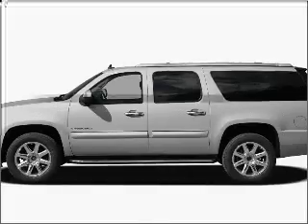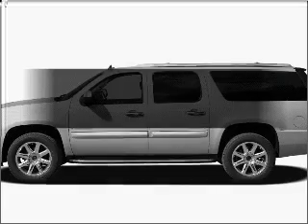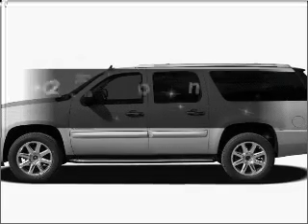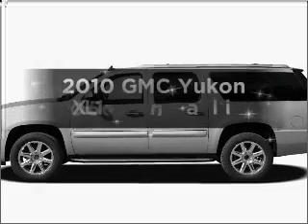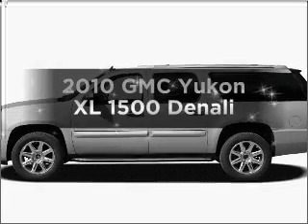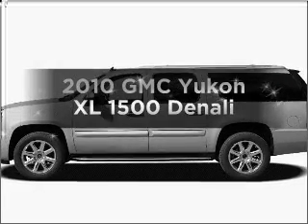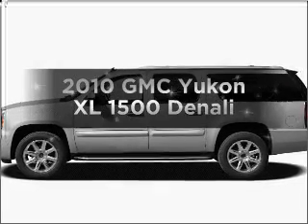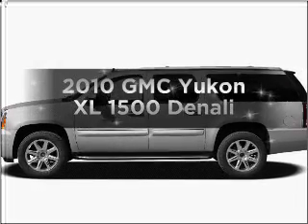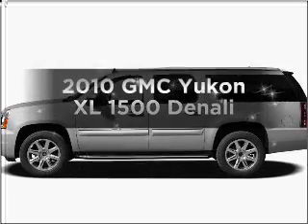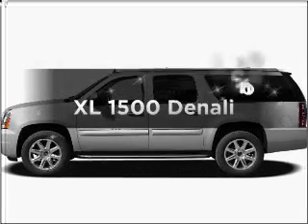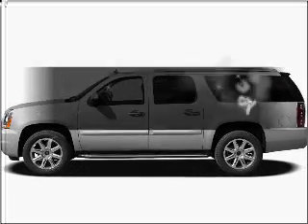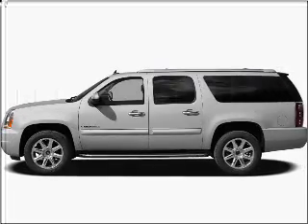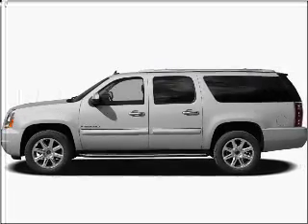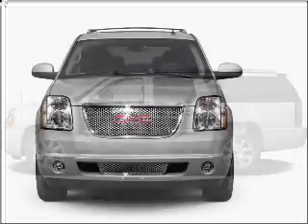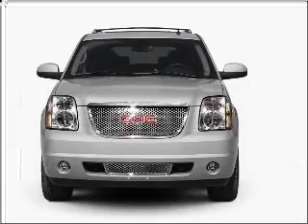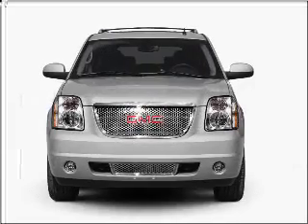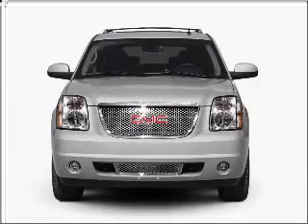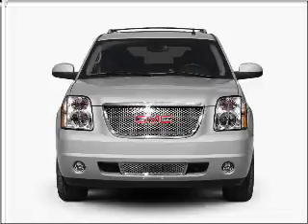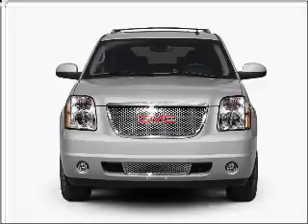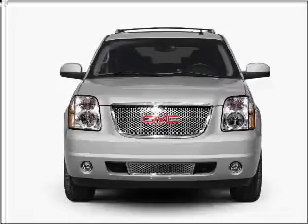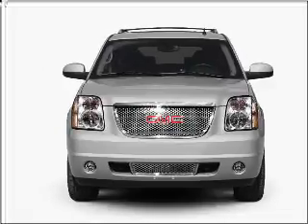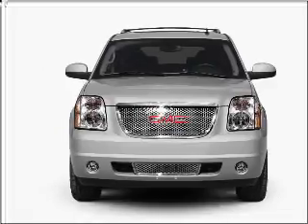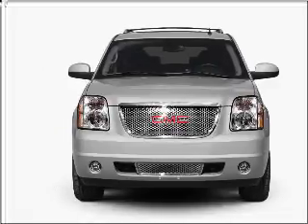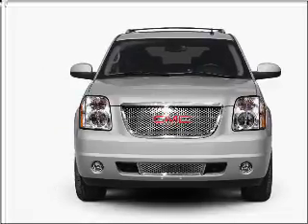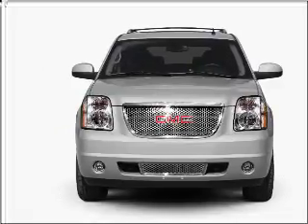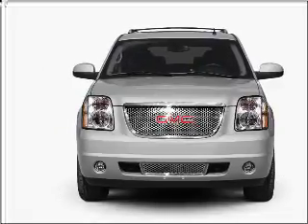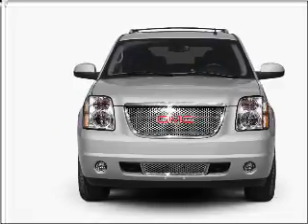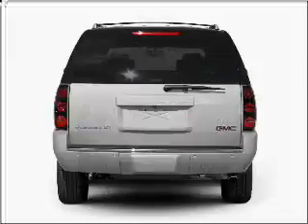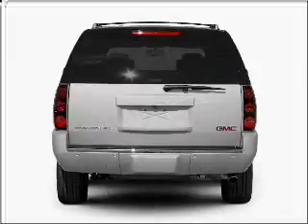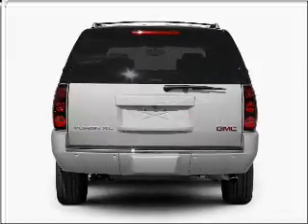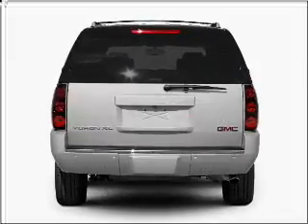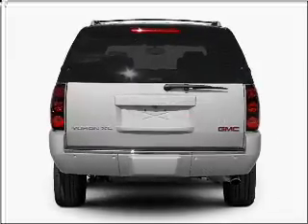Check out this 2010 GMC Yukon XL. This is the set of wheels you've been looking for, with a powerful eight-cylinder engine that responds smoothly to its six-speed automatic transmission.